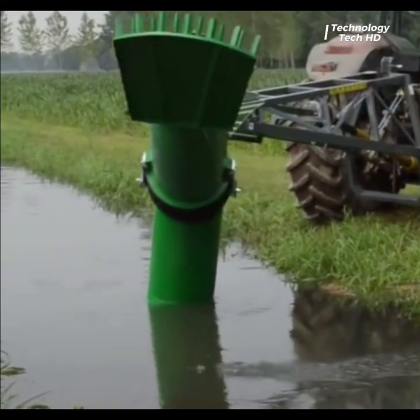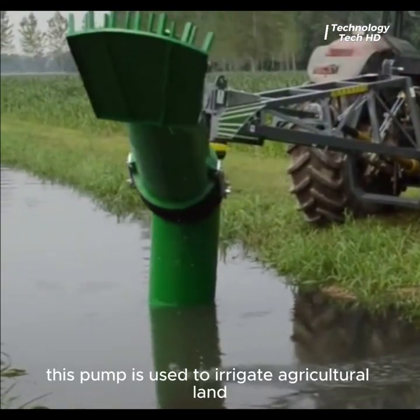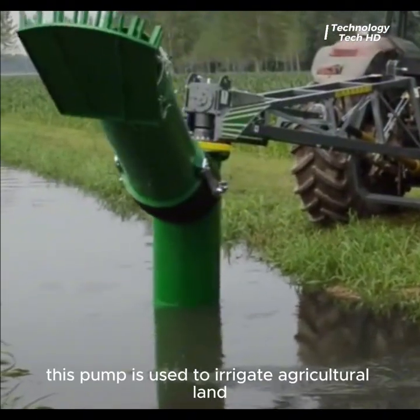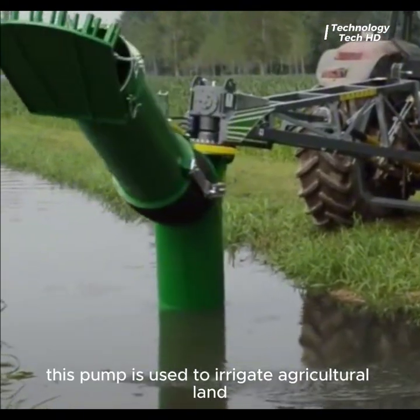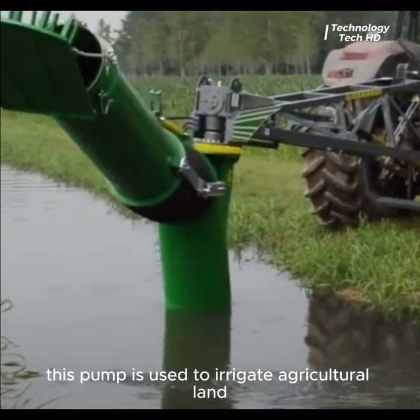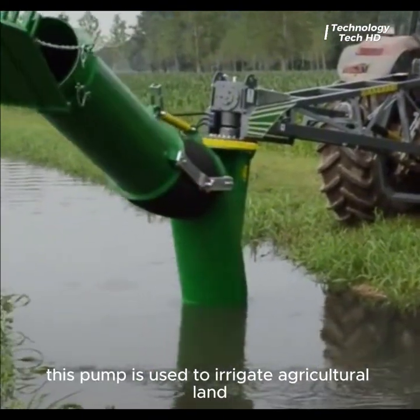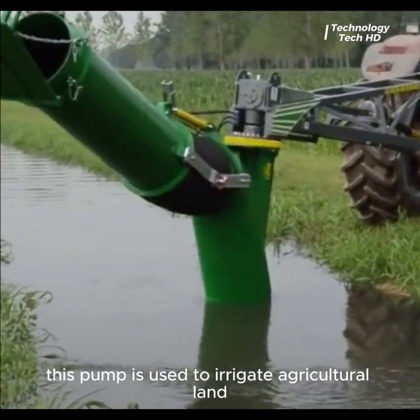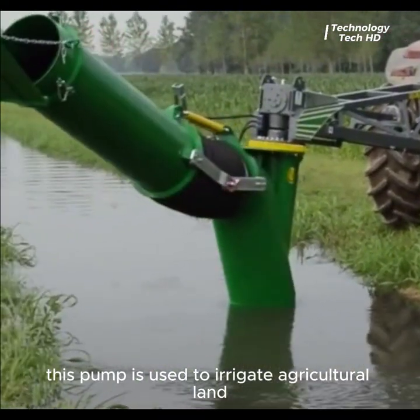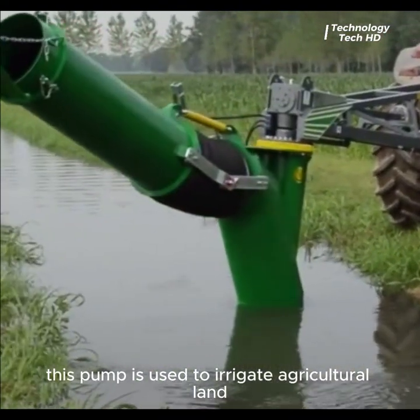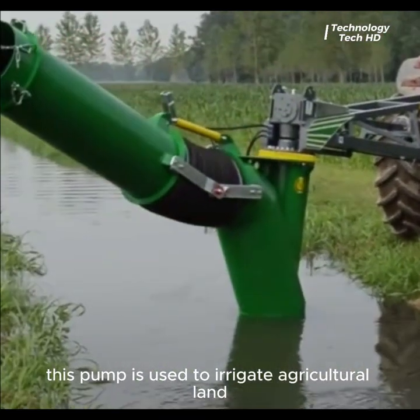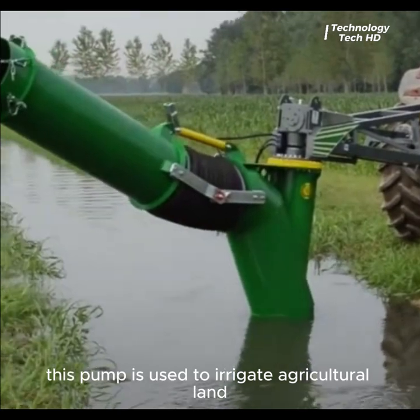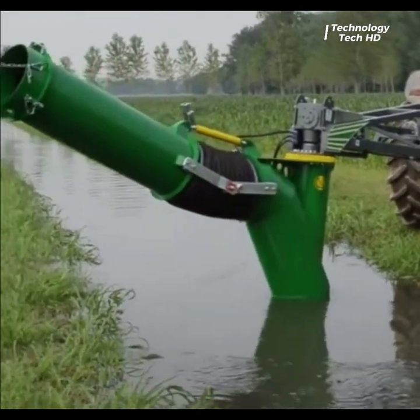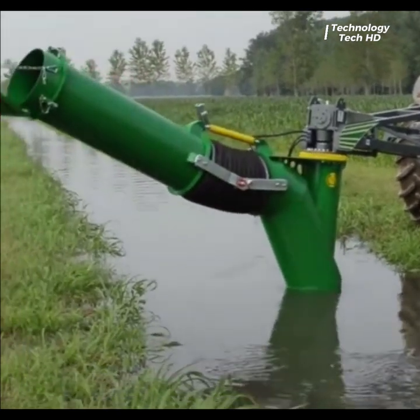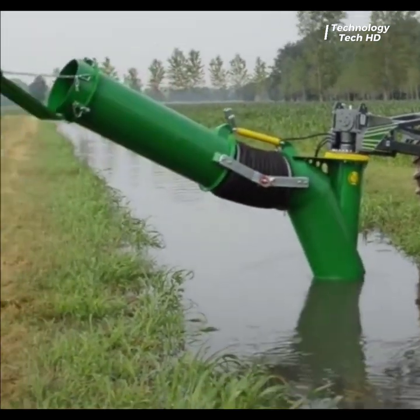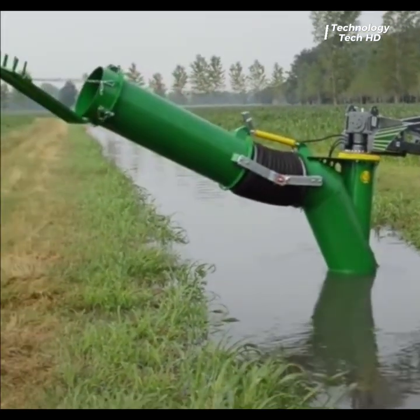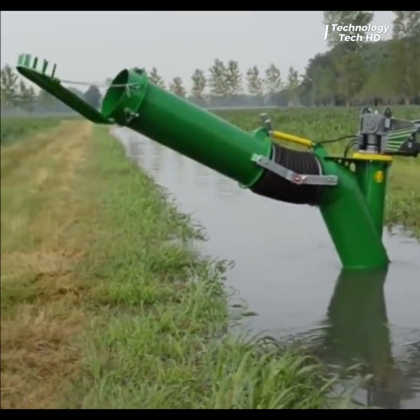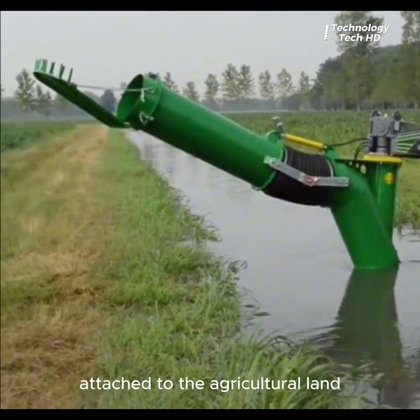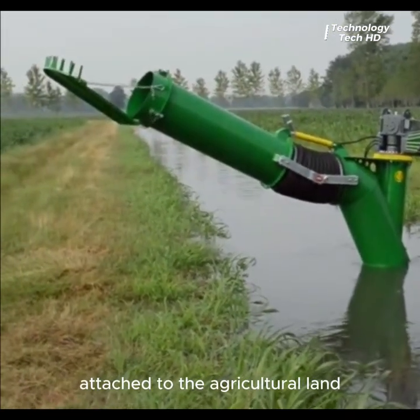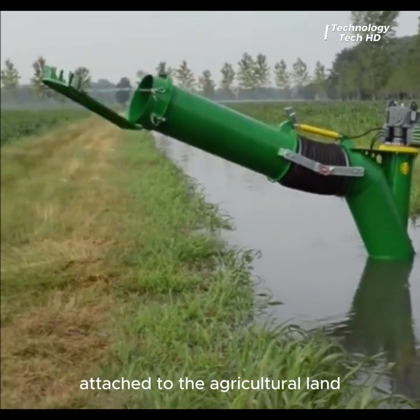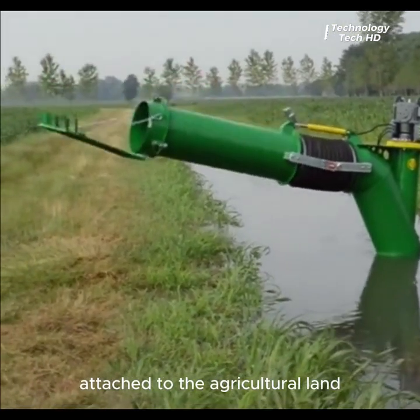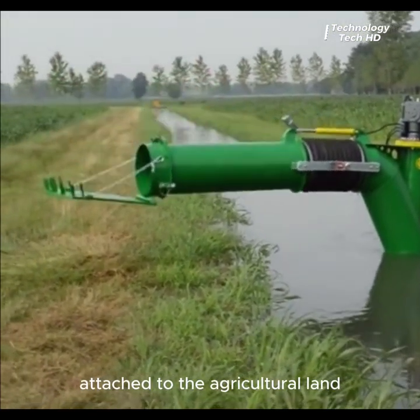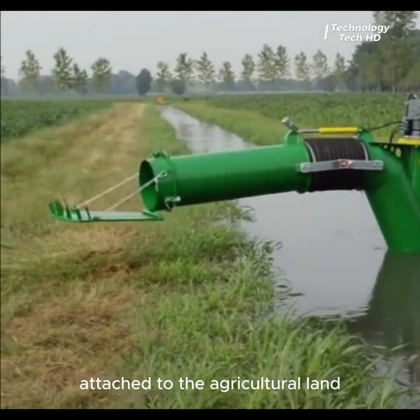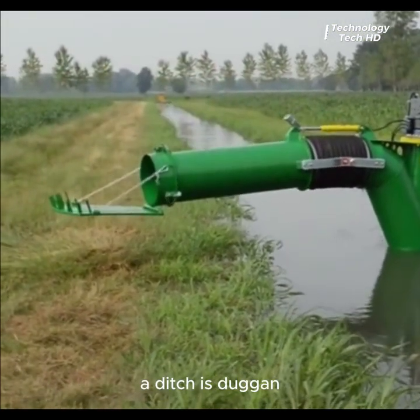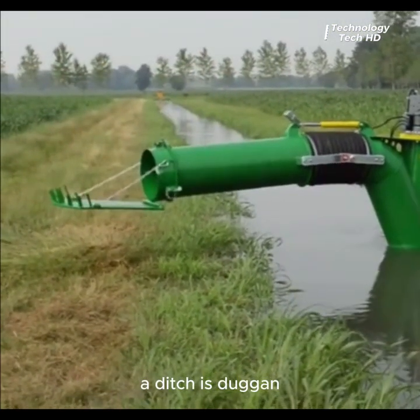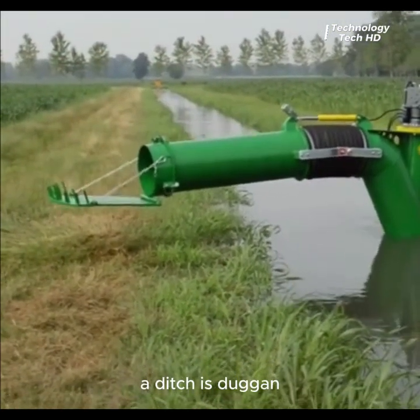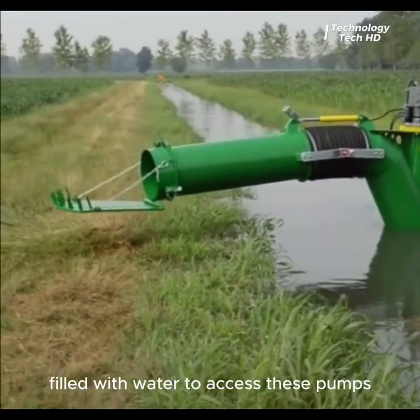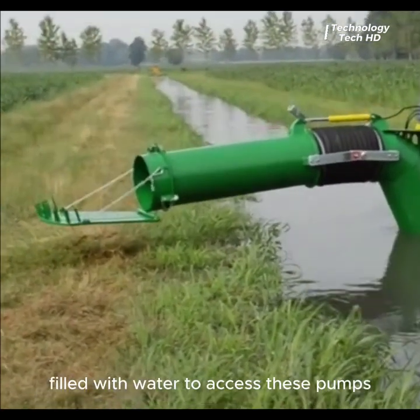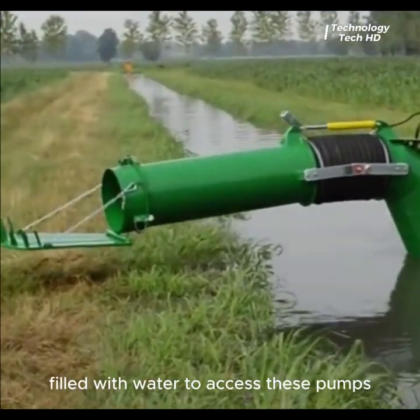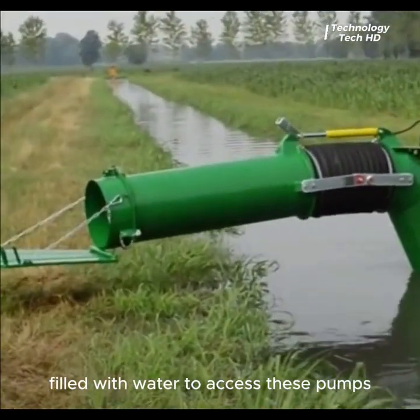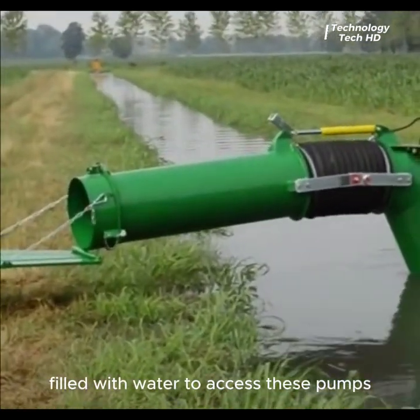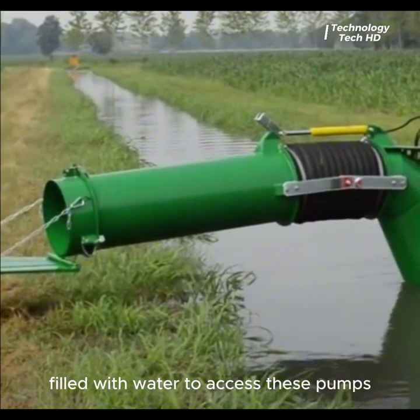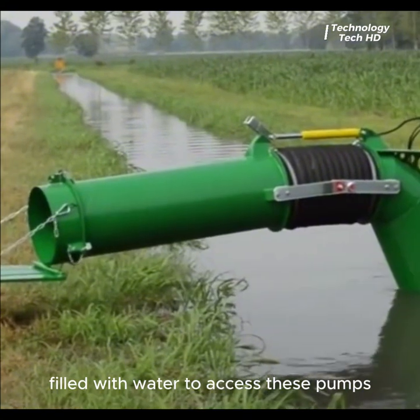This pump is used to irrigate agricultural land. Attached to the agricultural land, a ditch is dug and filled with water to access these pumps.